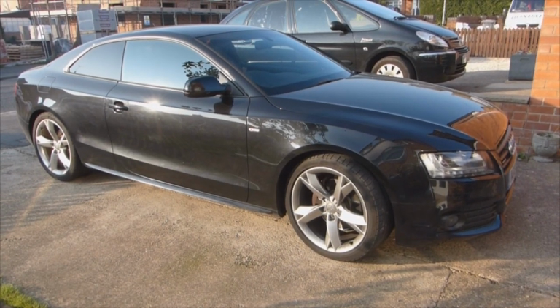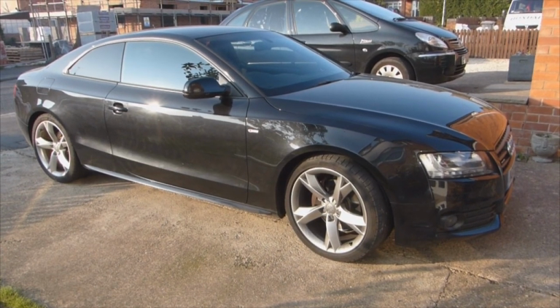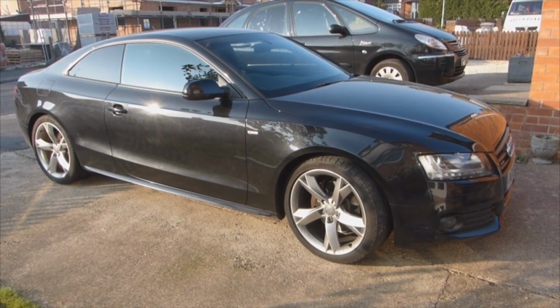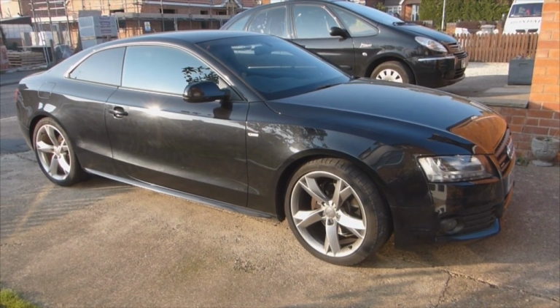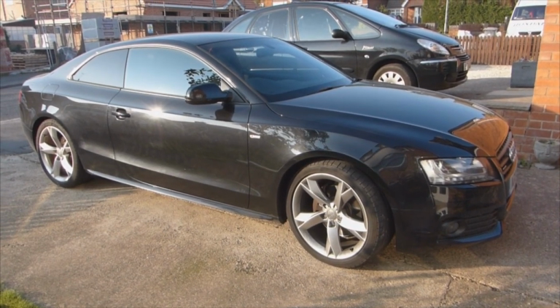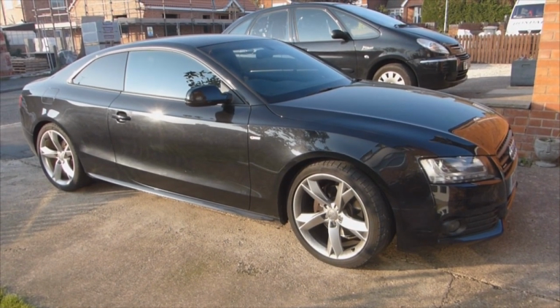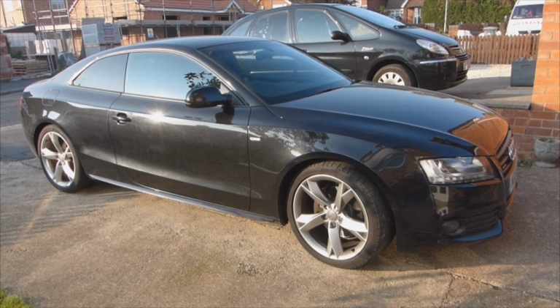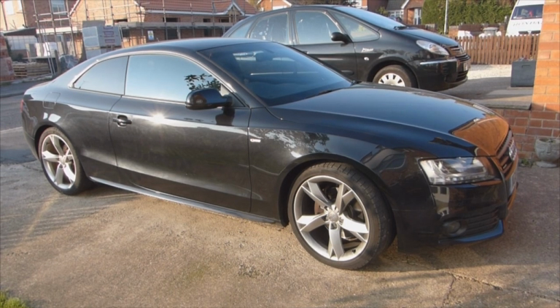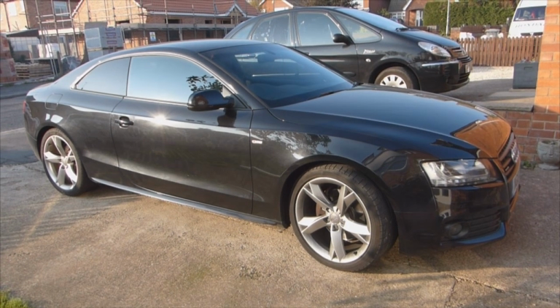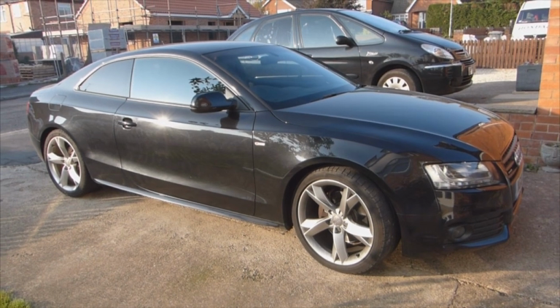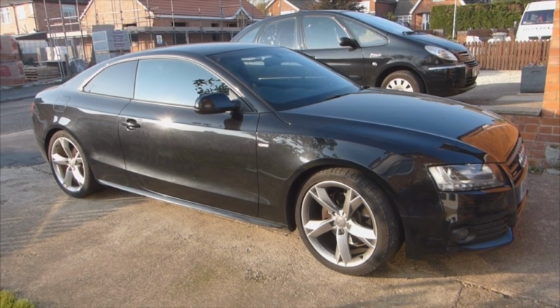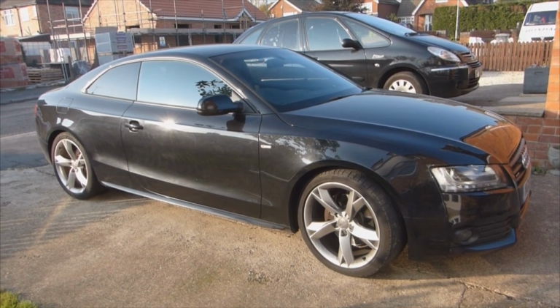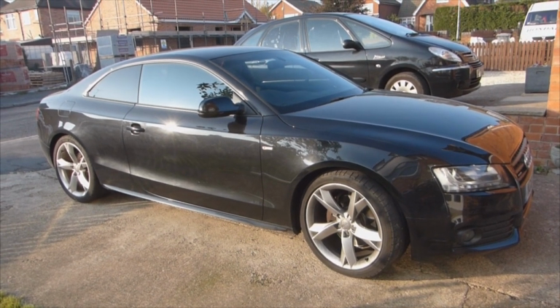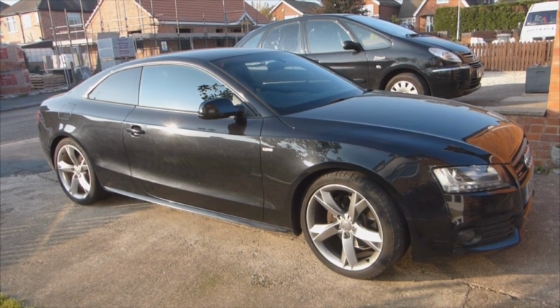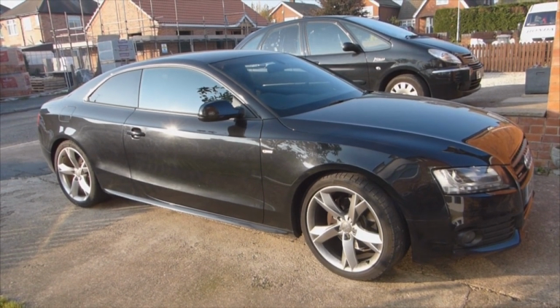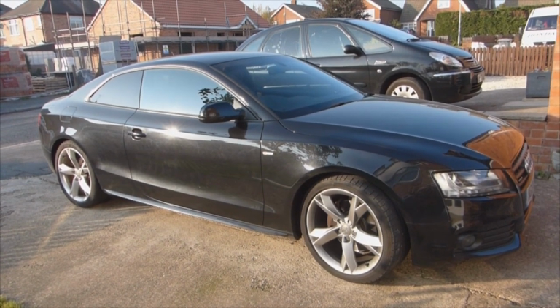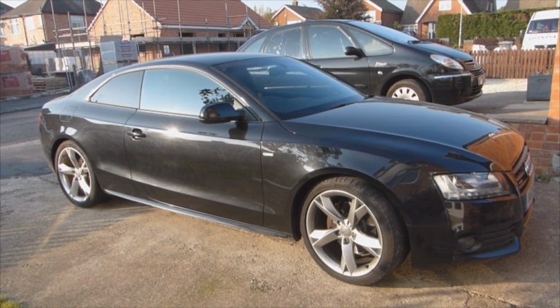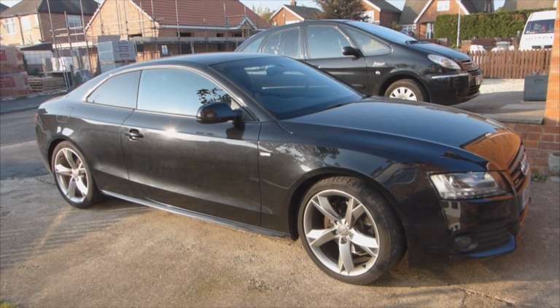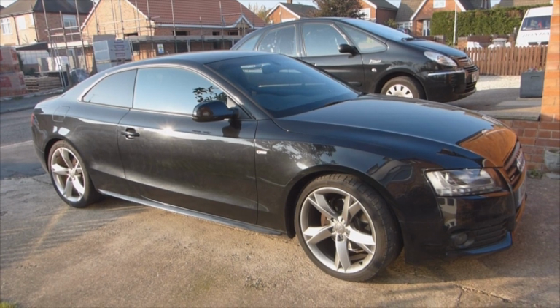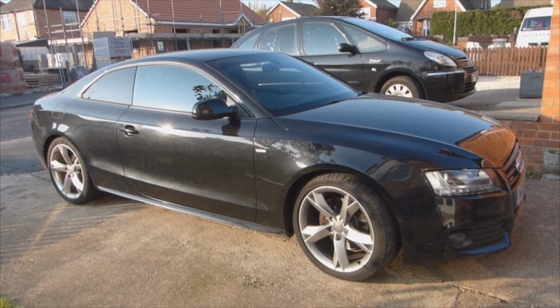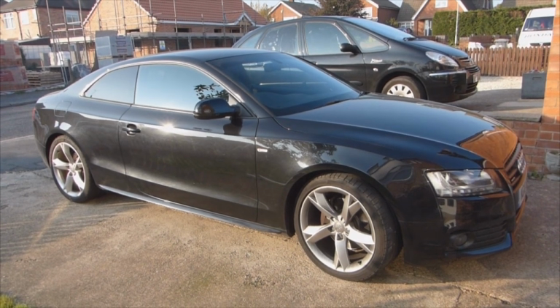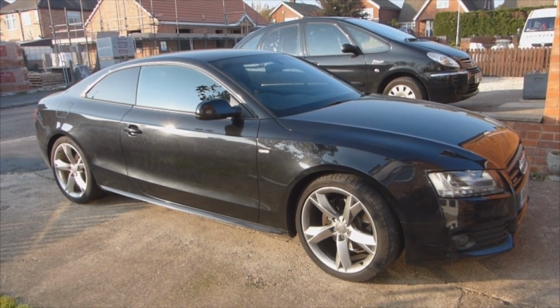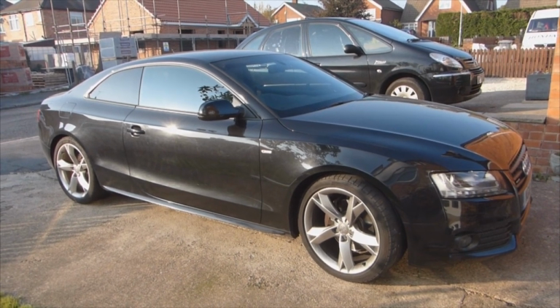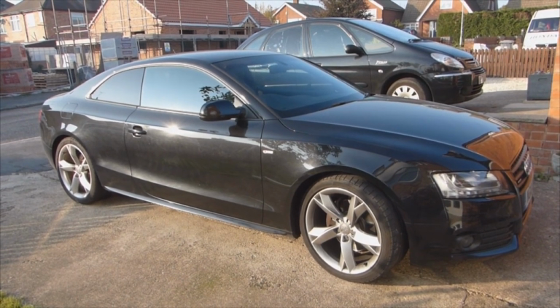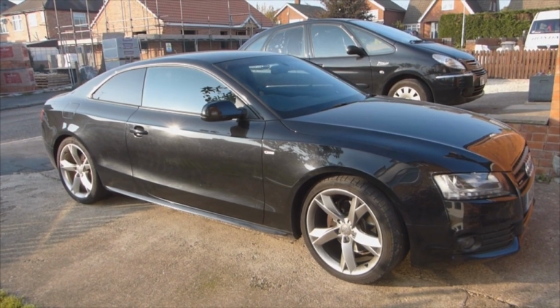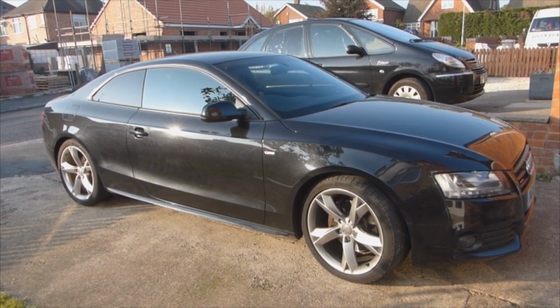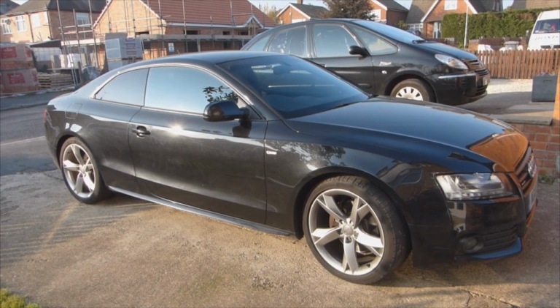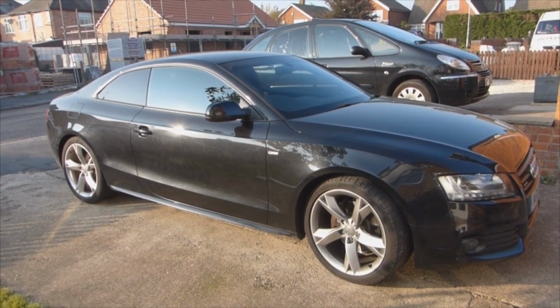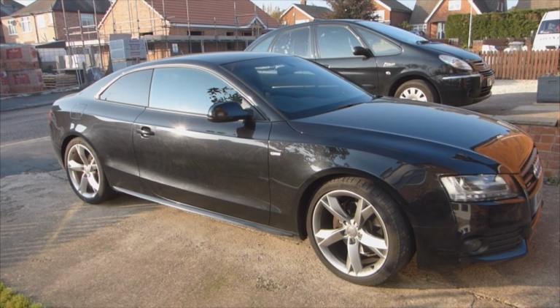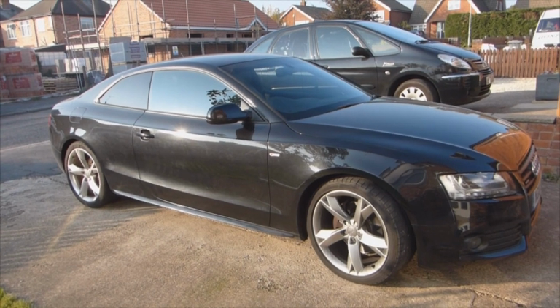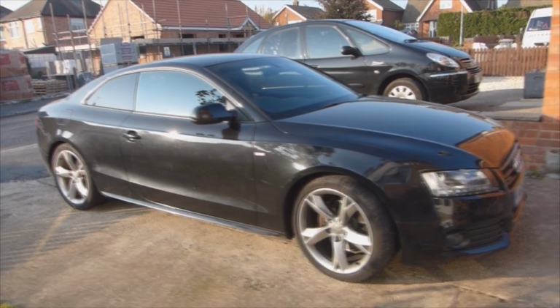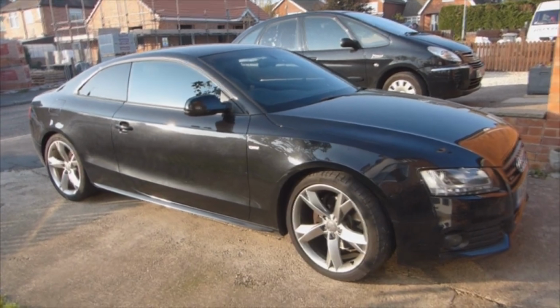Hi everyone, this is a review that's been requested for my Audi A5 3.0L Quattro. Sorry it's taken so long — I've just been really busy and haven't had time to get around to doing this, so I thought I'd do it now.